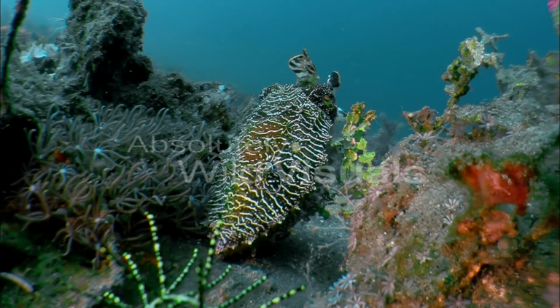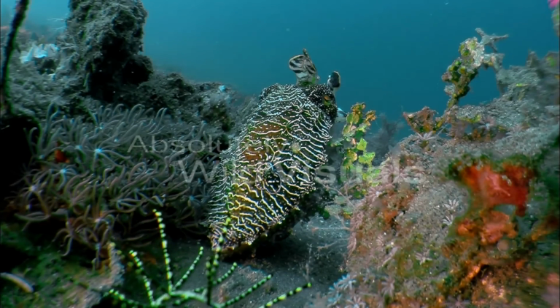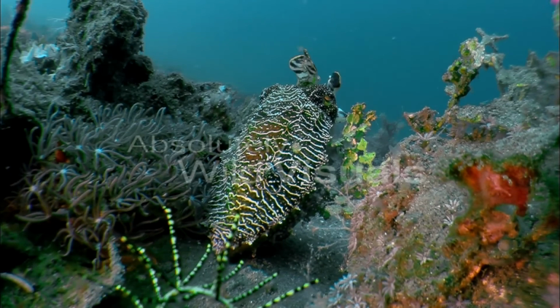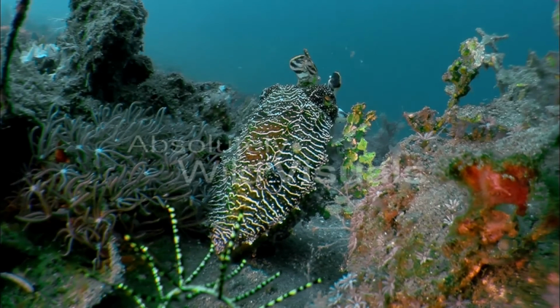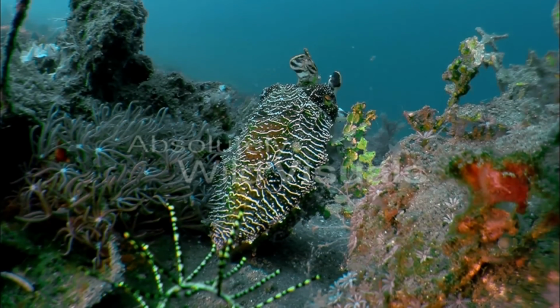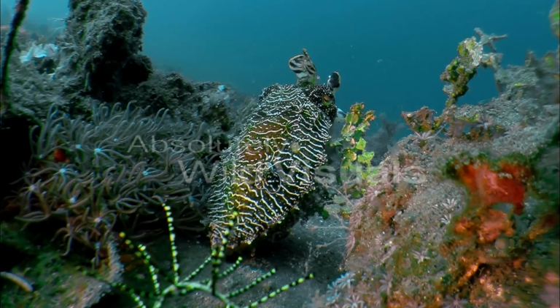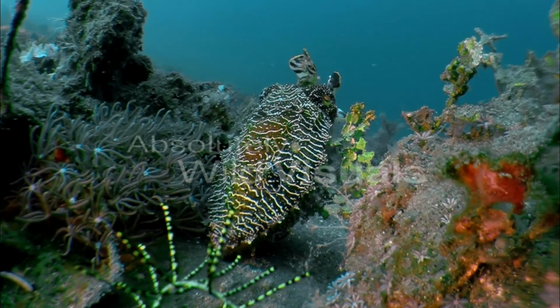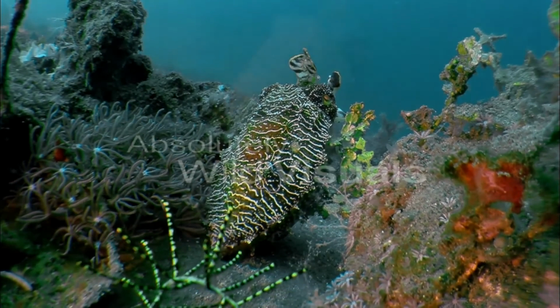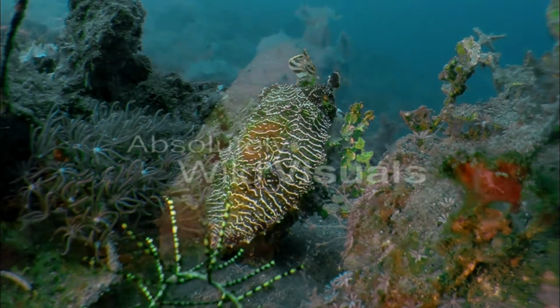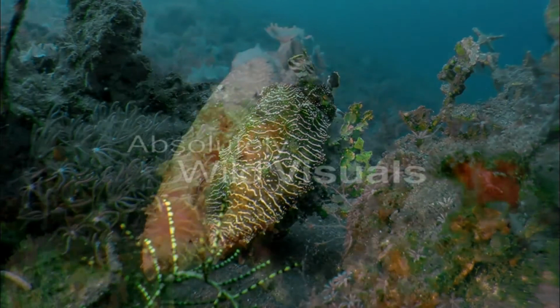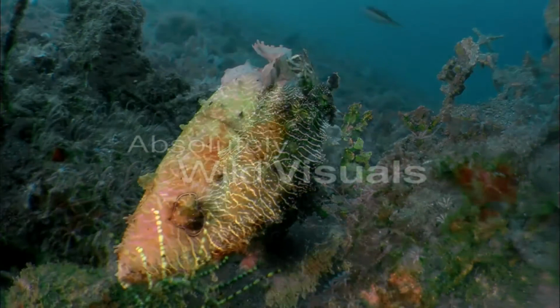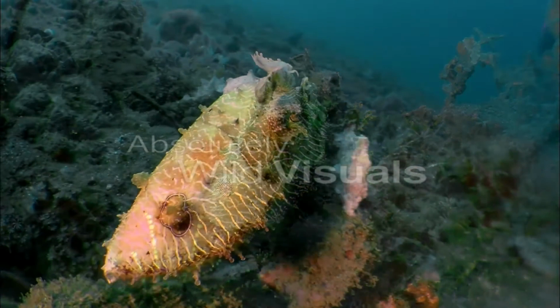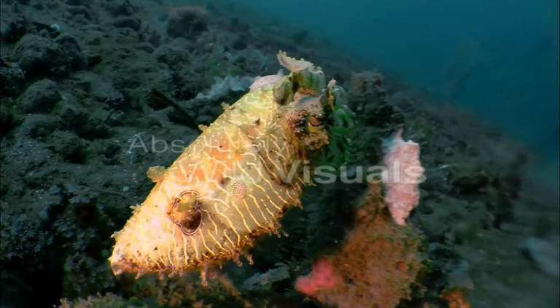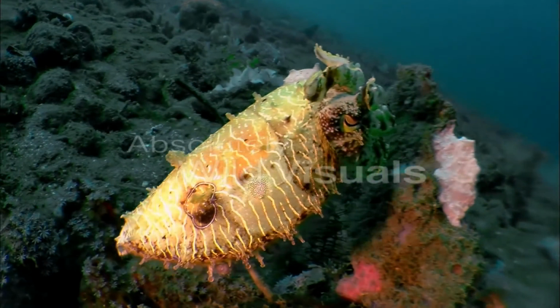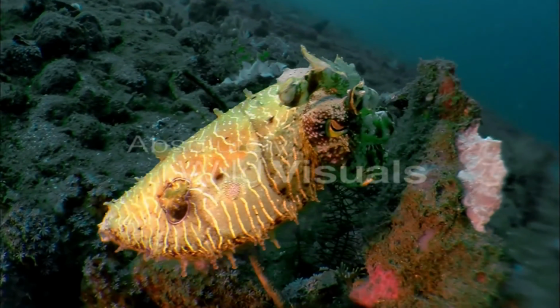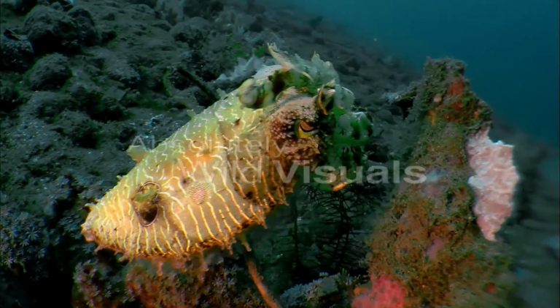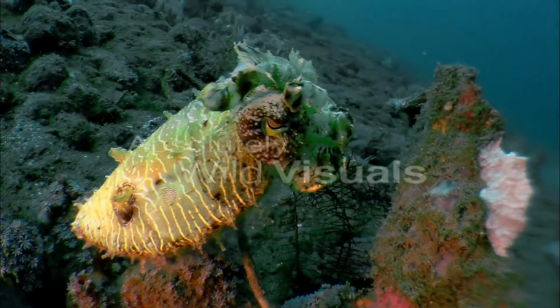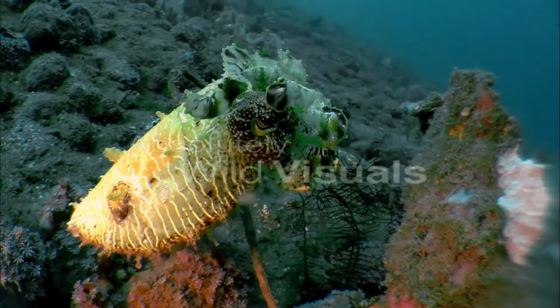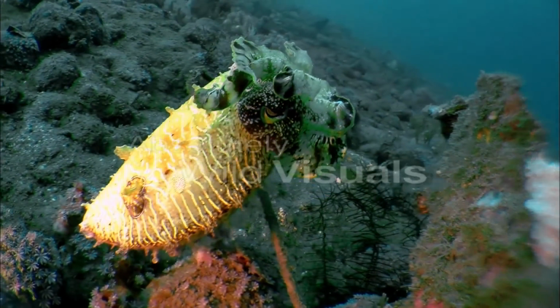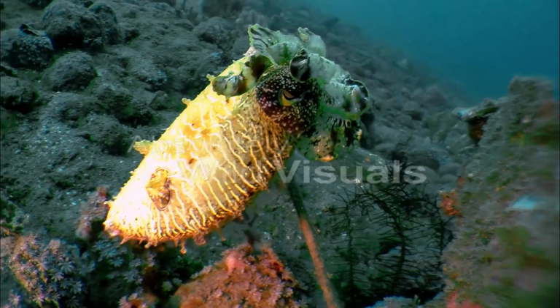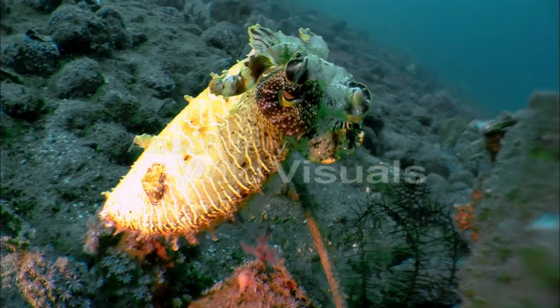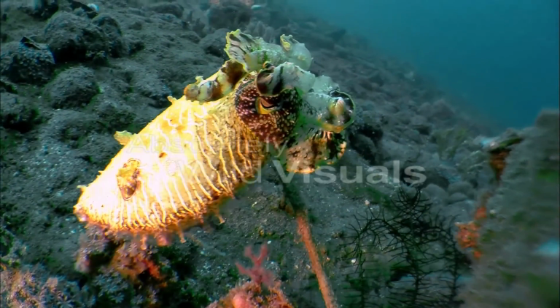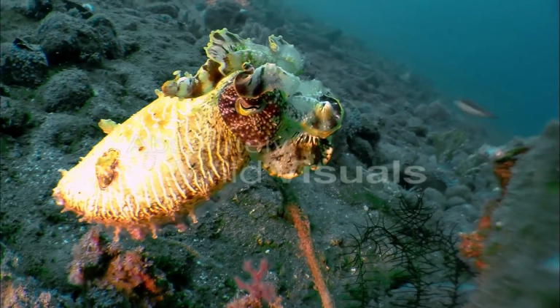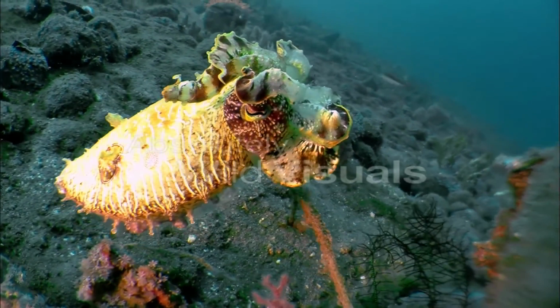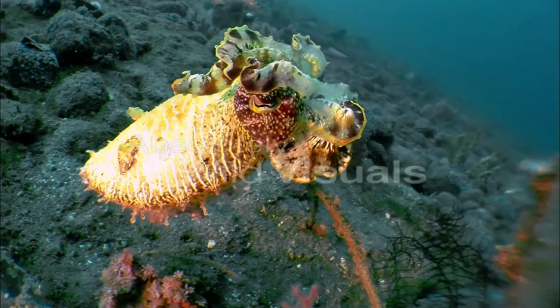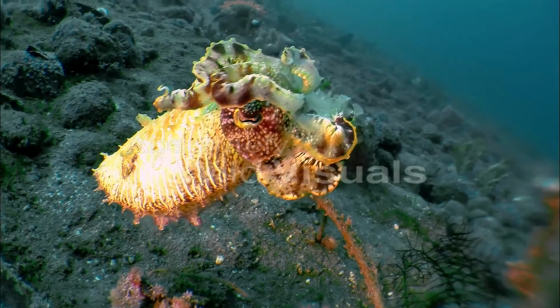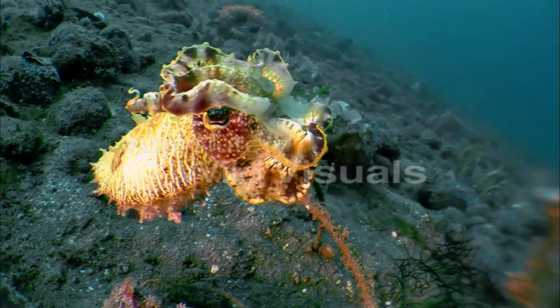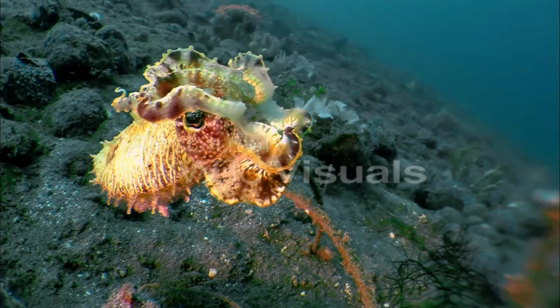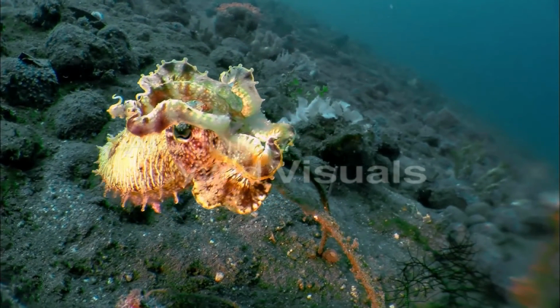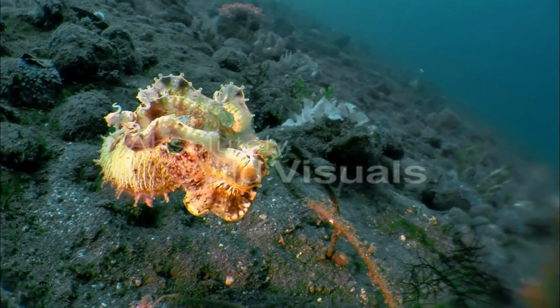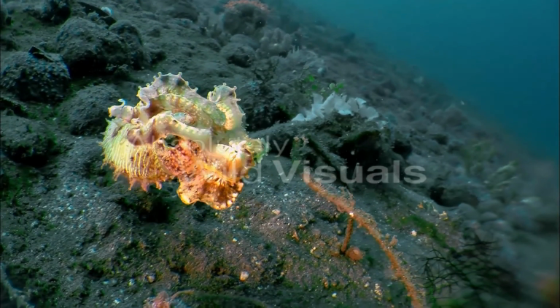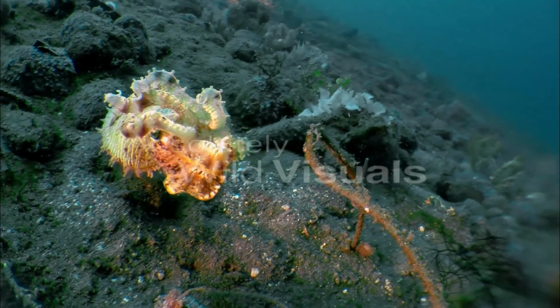Surprisingly, cuttlefish are colour-blind. While we know cuttlefish are intelligent, we aren't sure just how they interpret their environment so accurately.